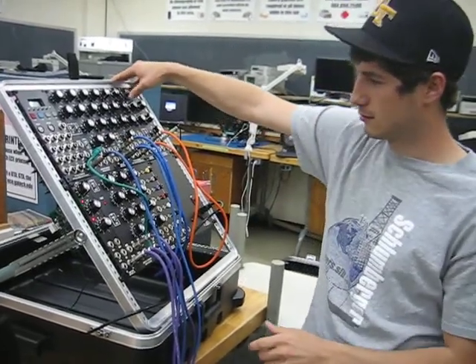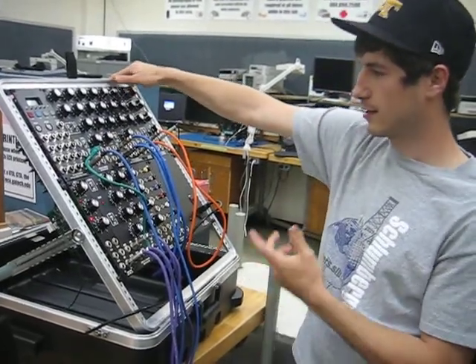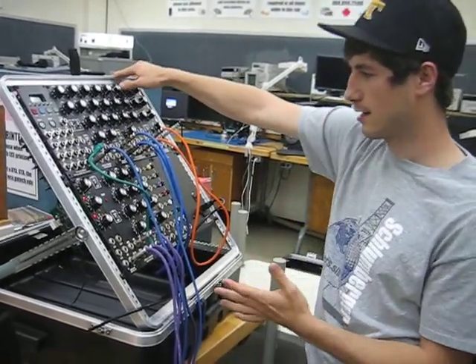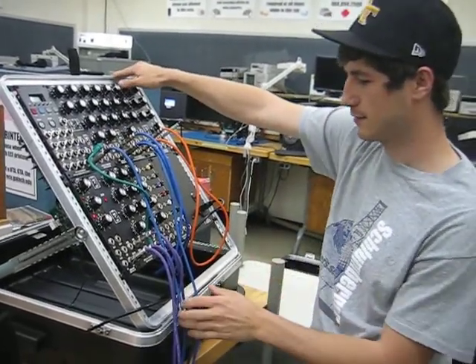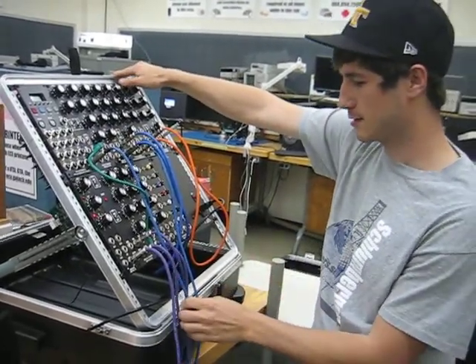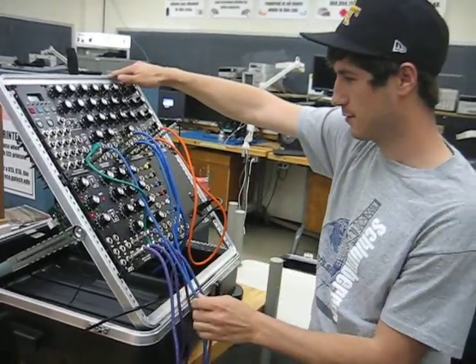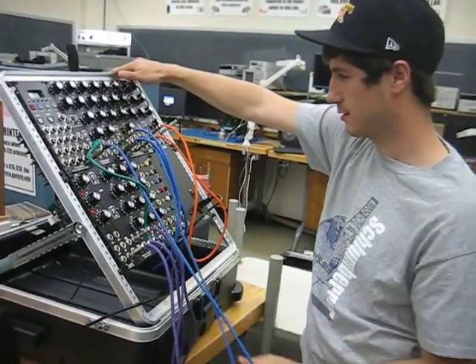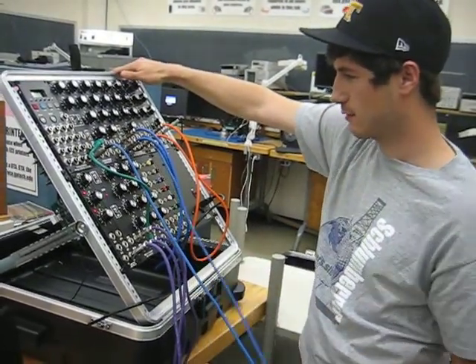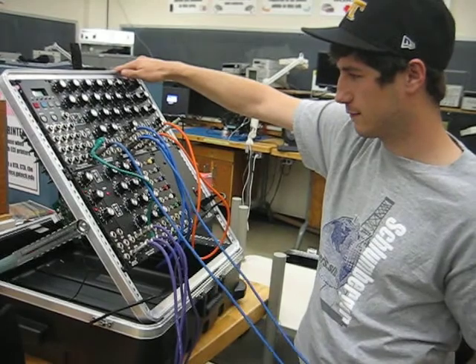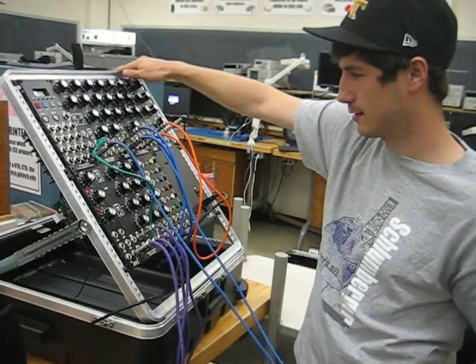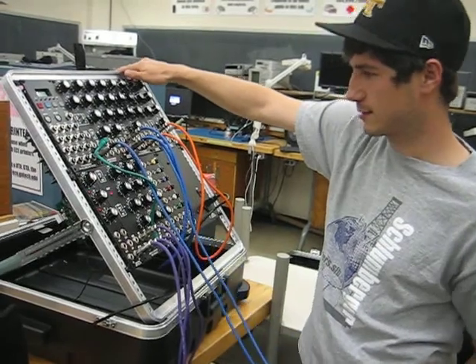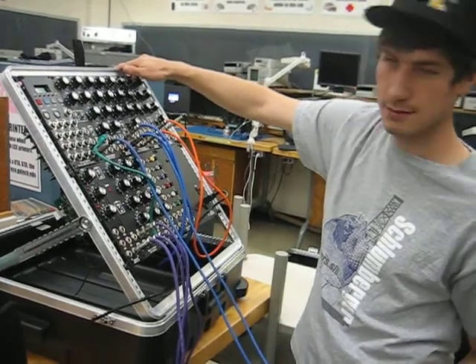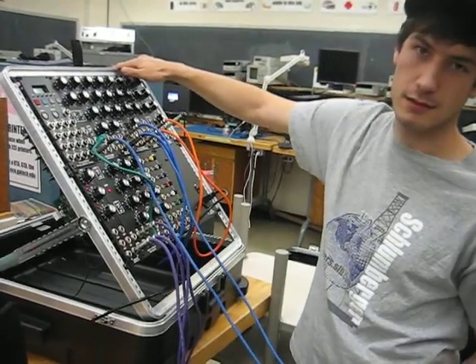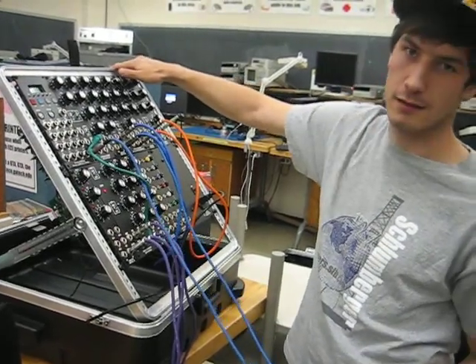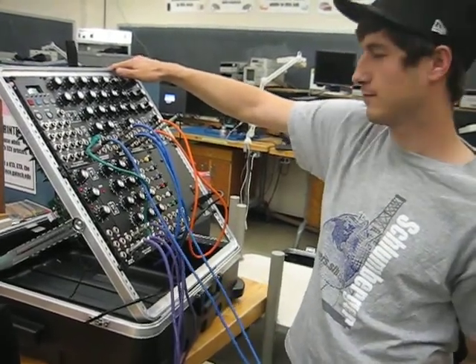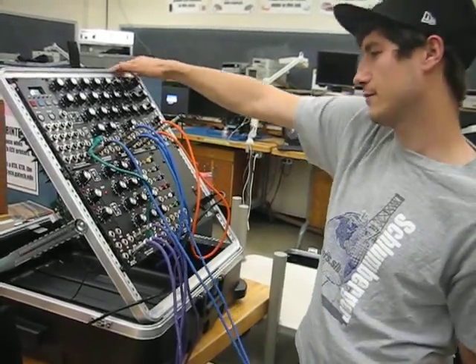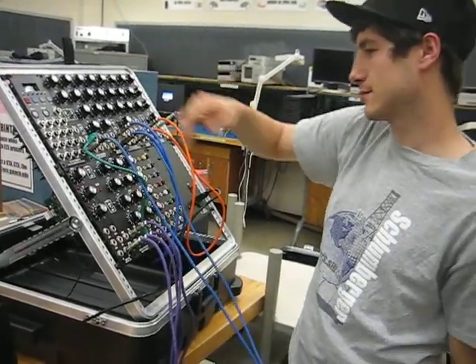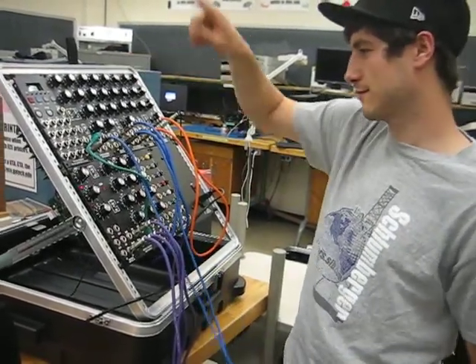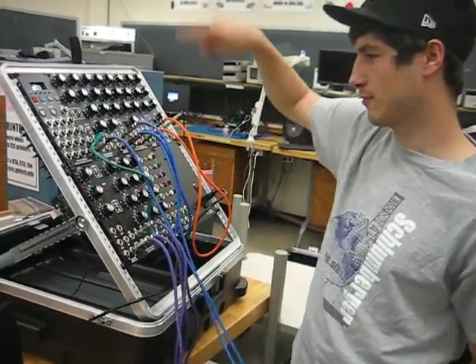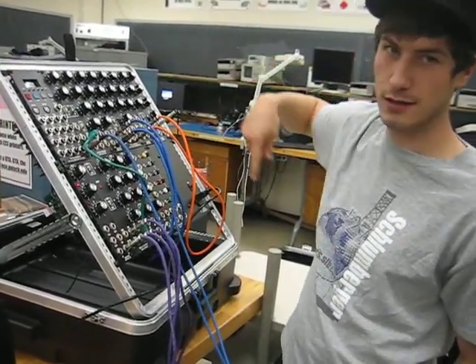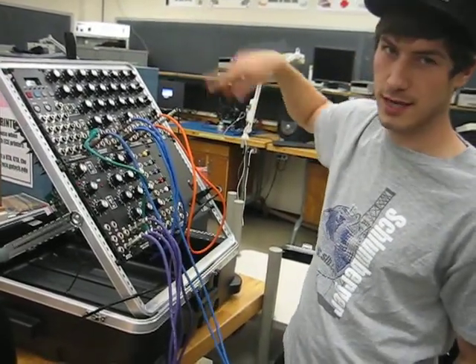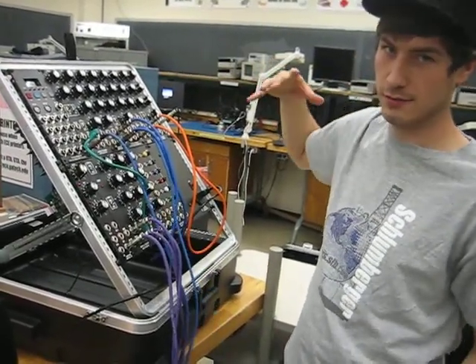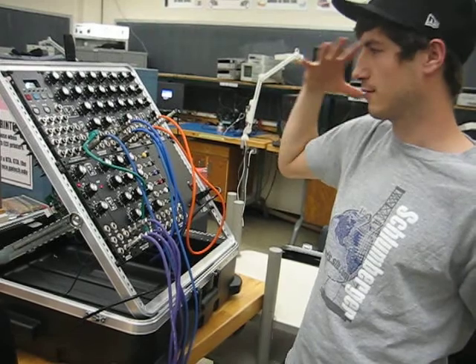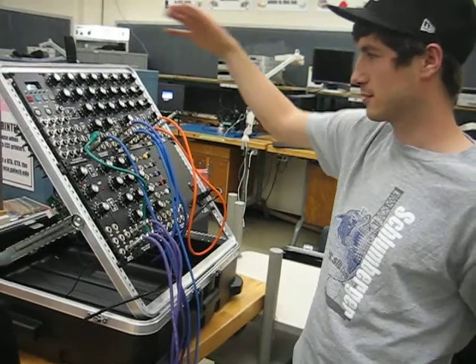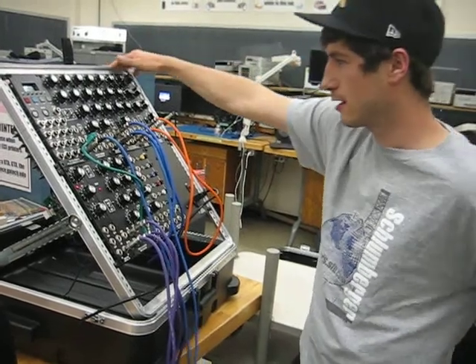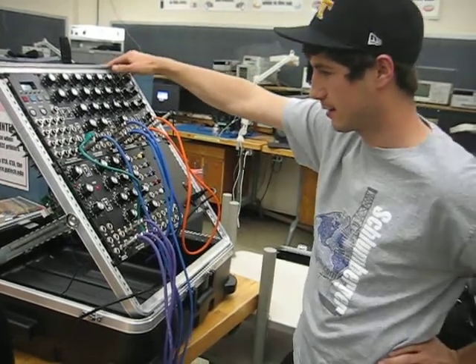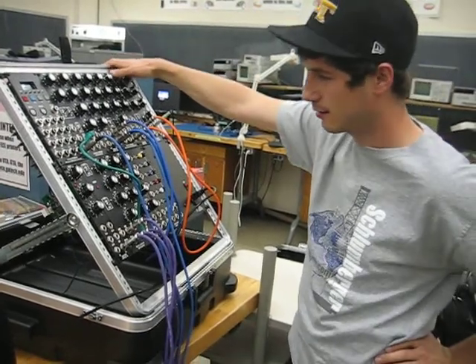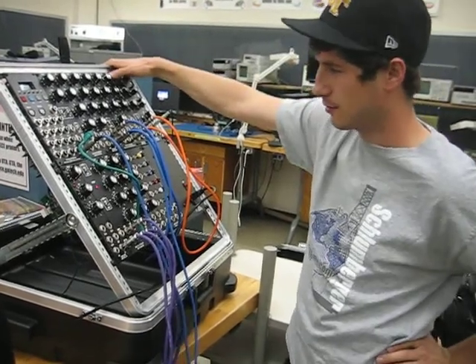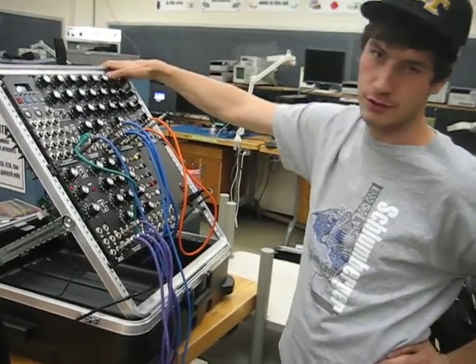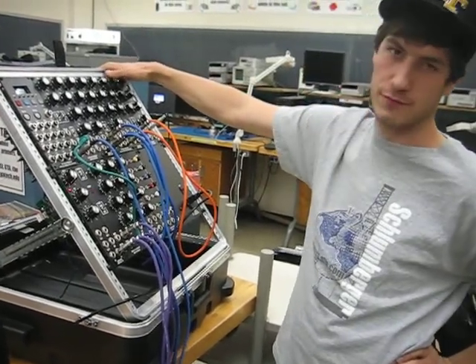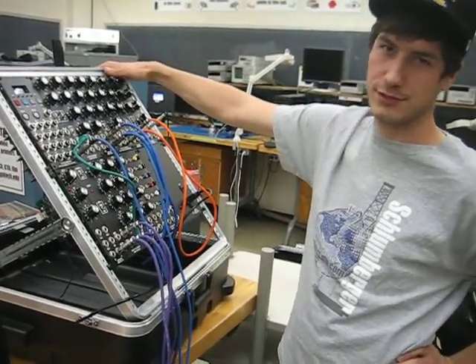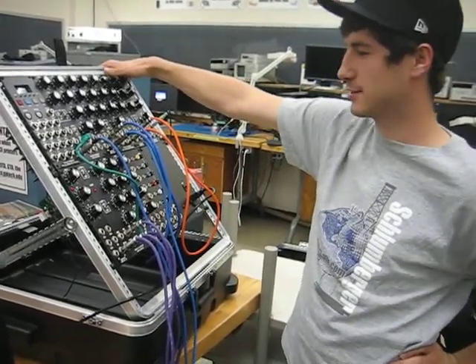You can hear the sine wave is a lot smoother than the sawtooth wave, and that makes sense because the sawtooth wave is a lot more jagged and our ears can hear that better. So that's that.